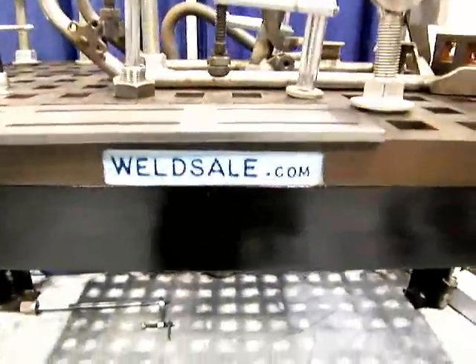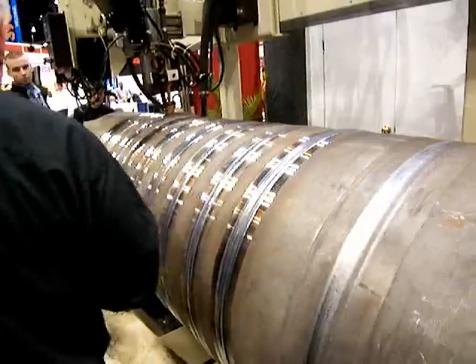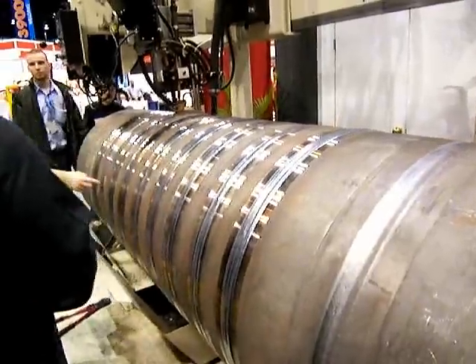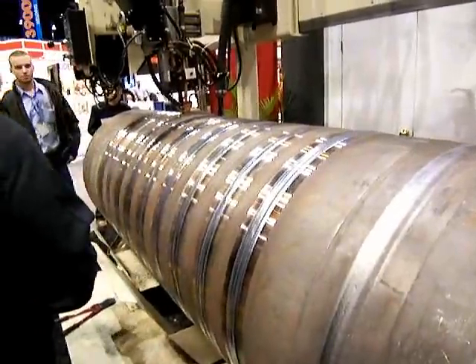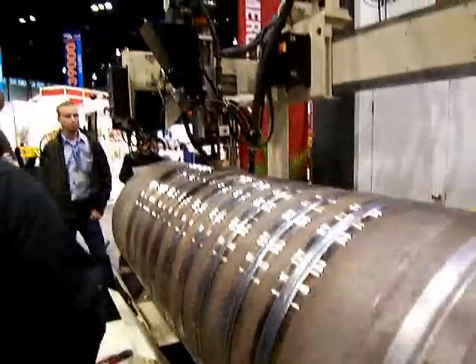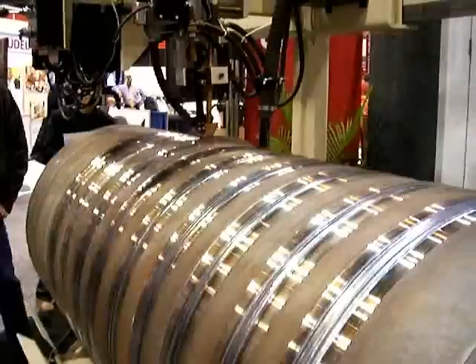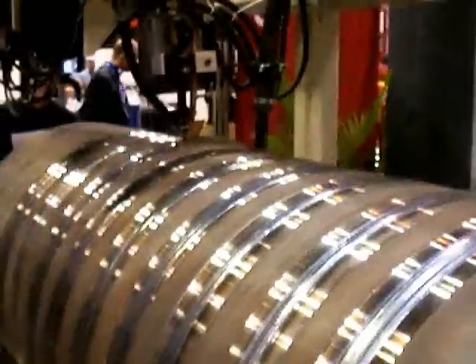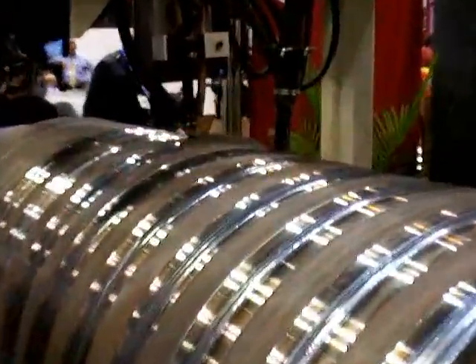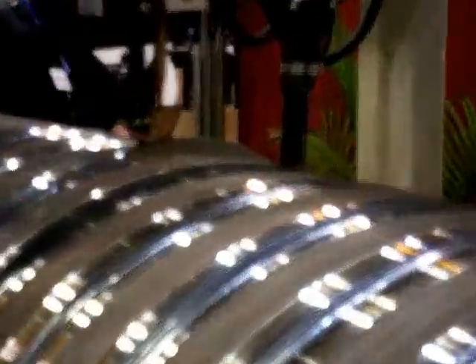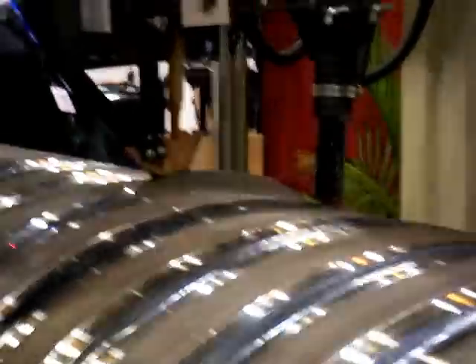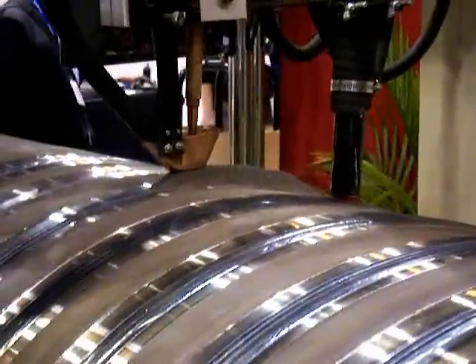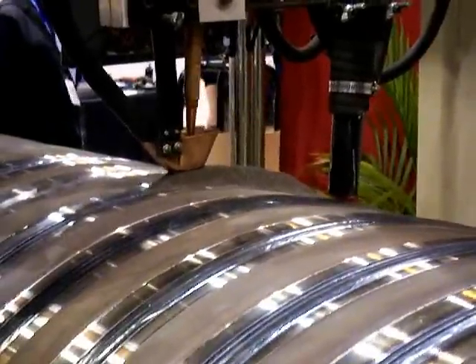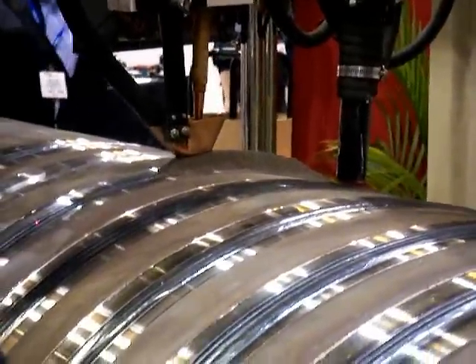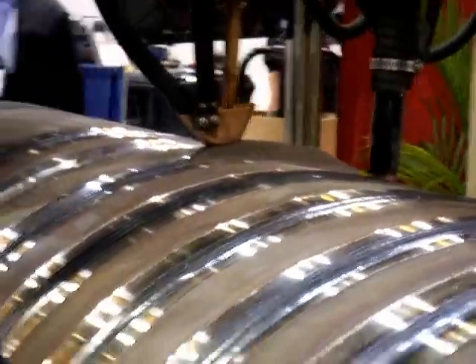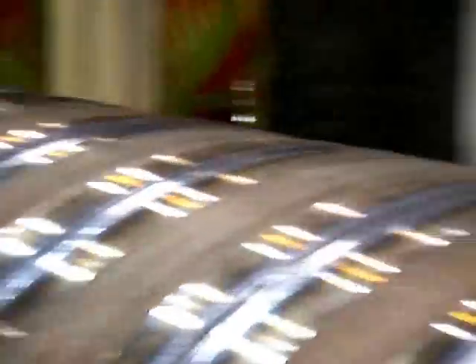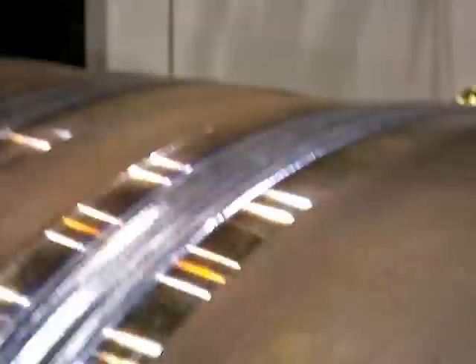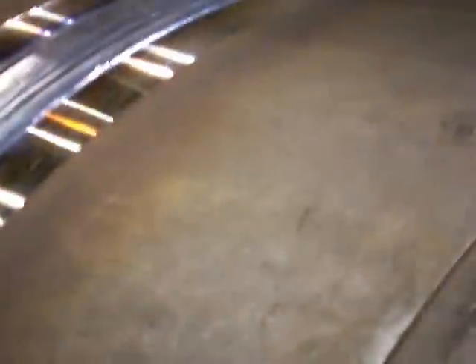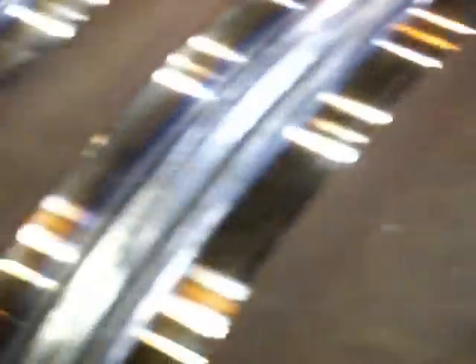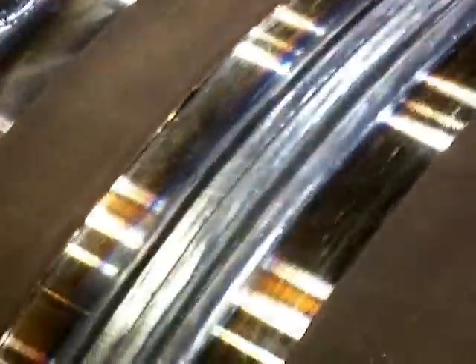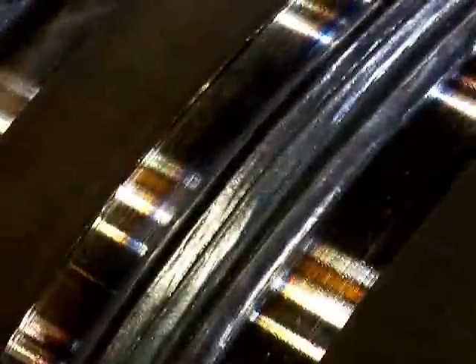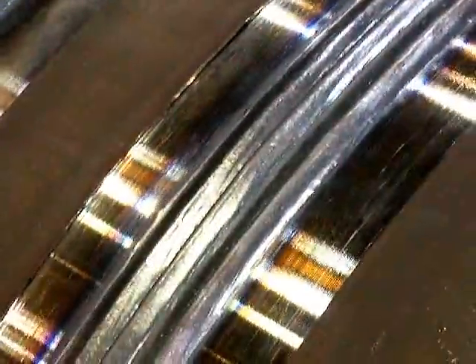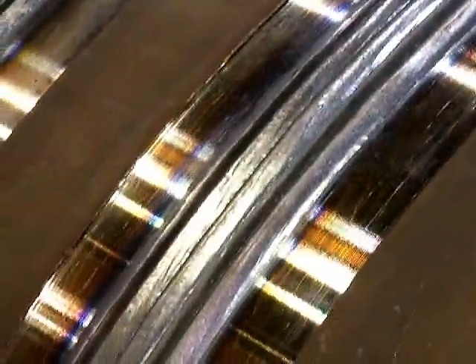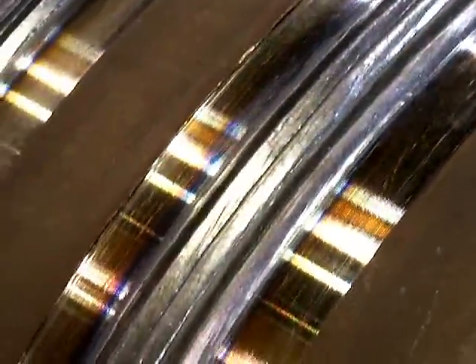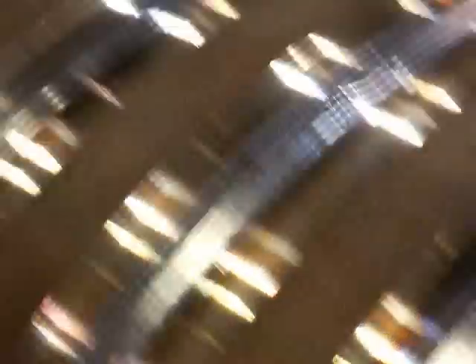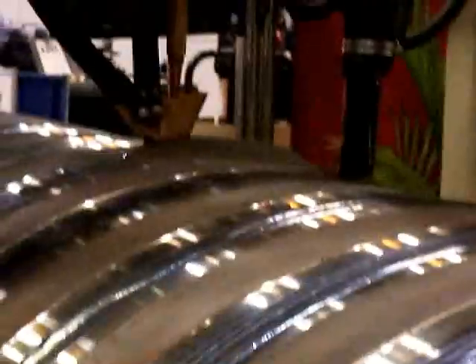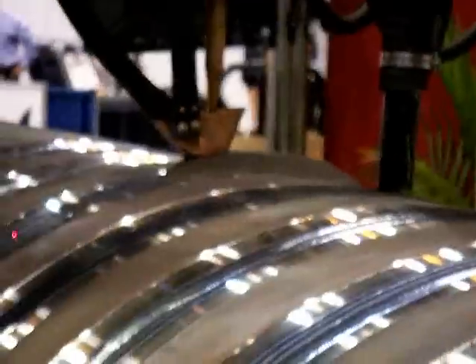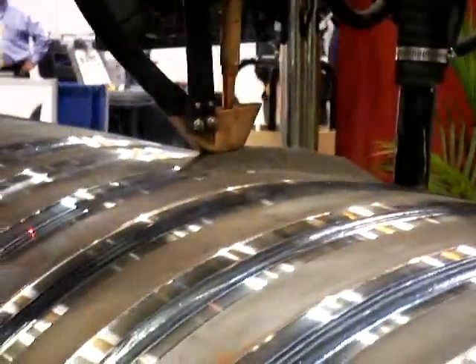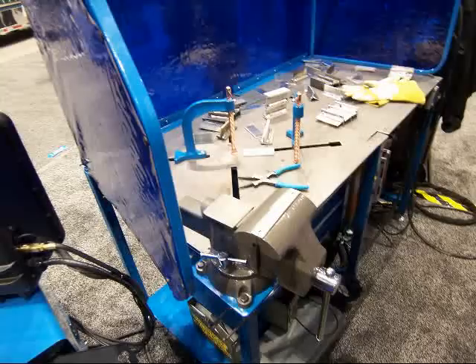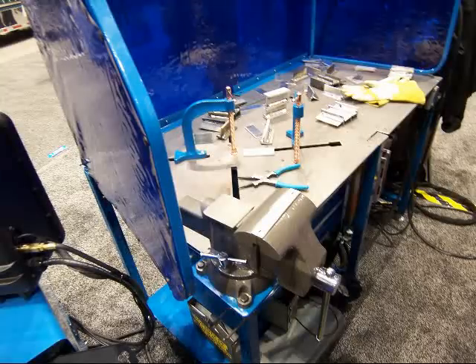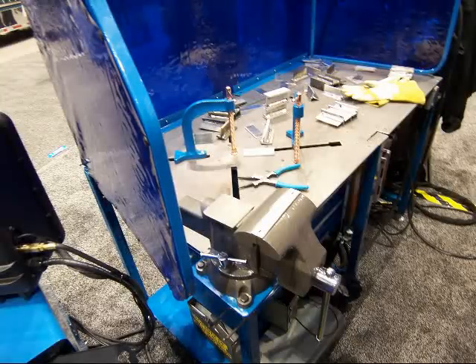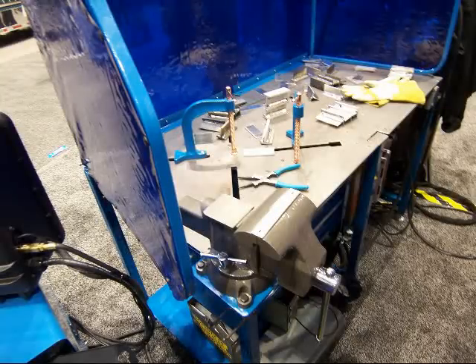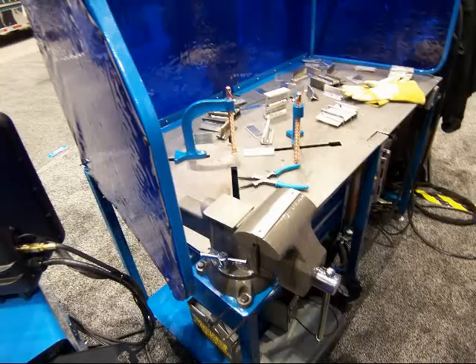Submerged arc welding shown here by Lincoln. Submerged means nothing about water — it's about submerging the arc under flux, and it's used for heavy deposition pipe welds and plate.